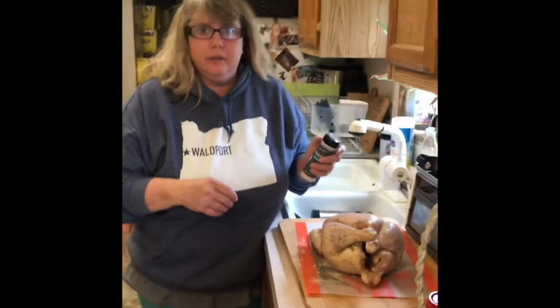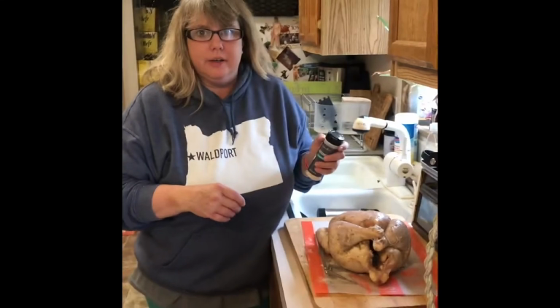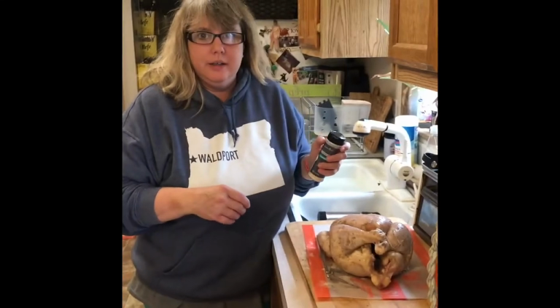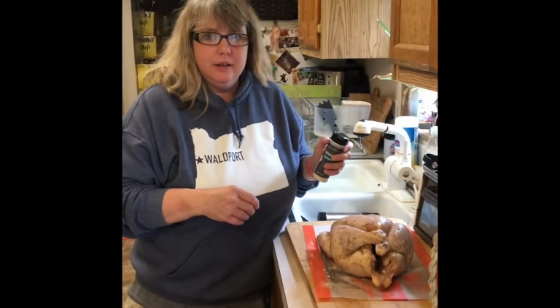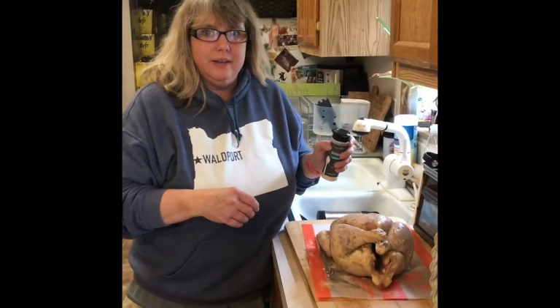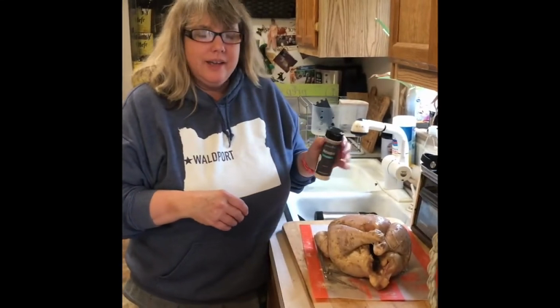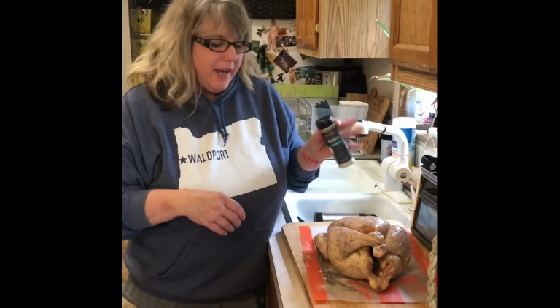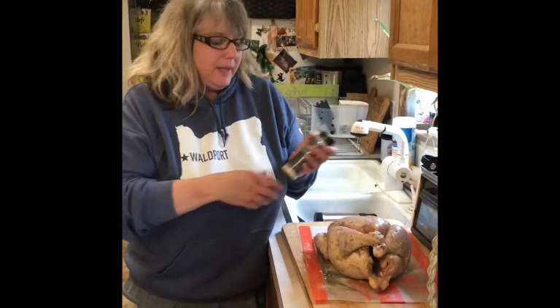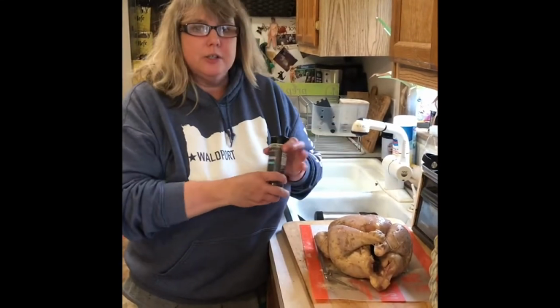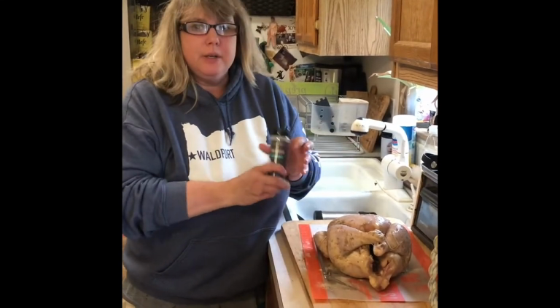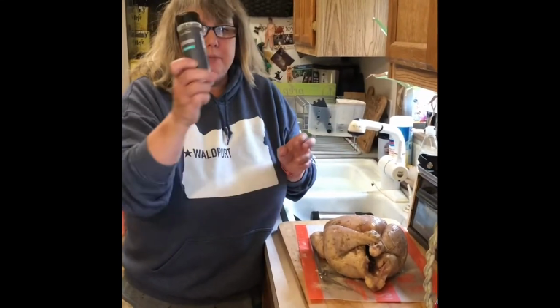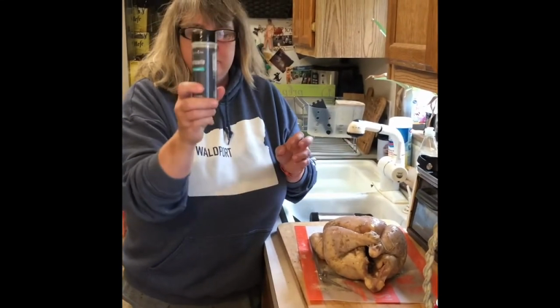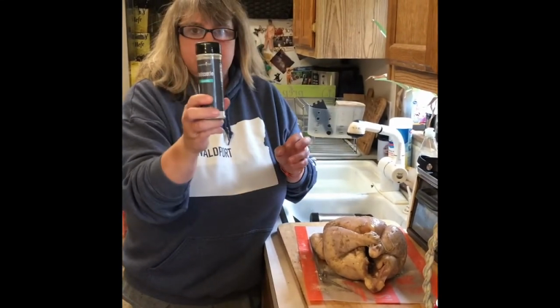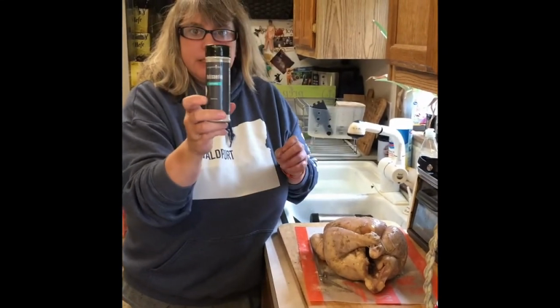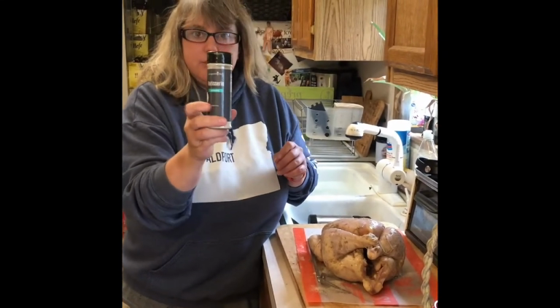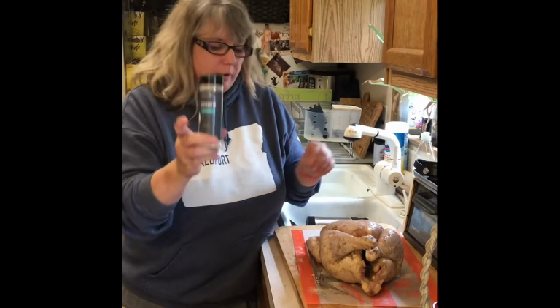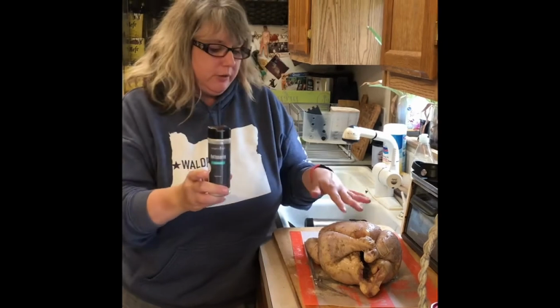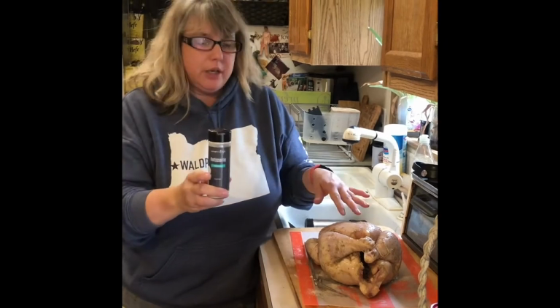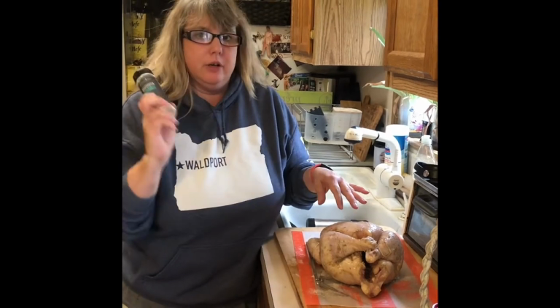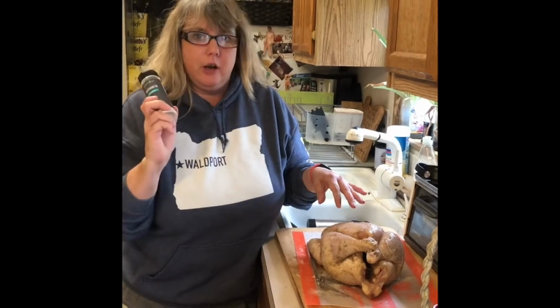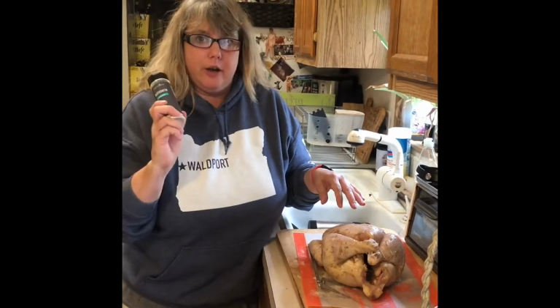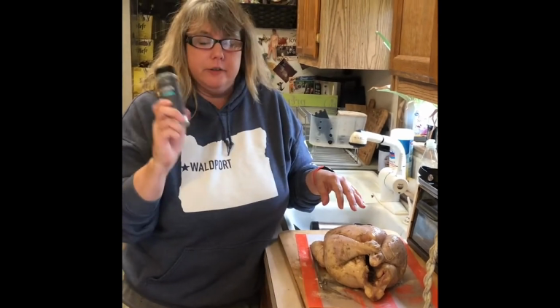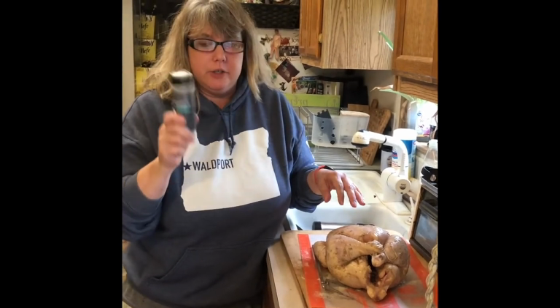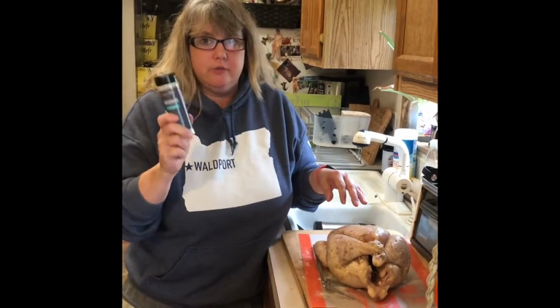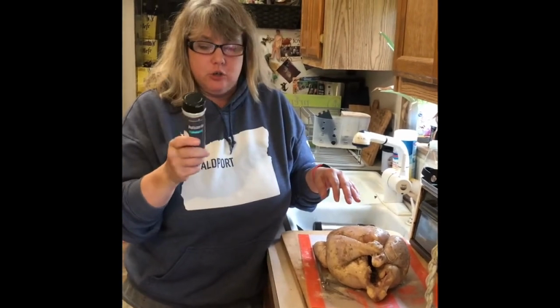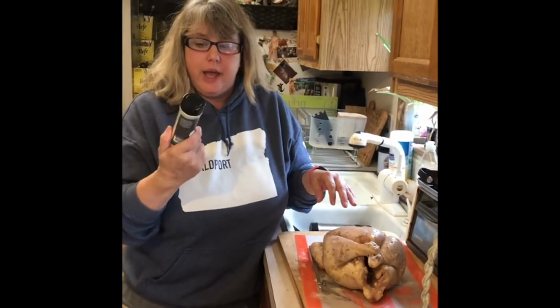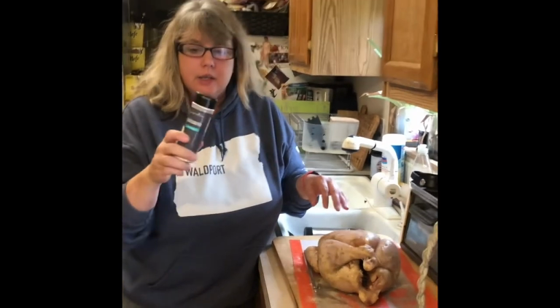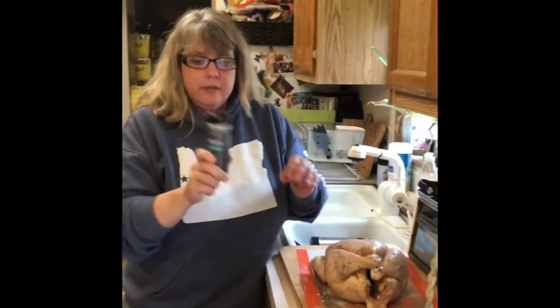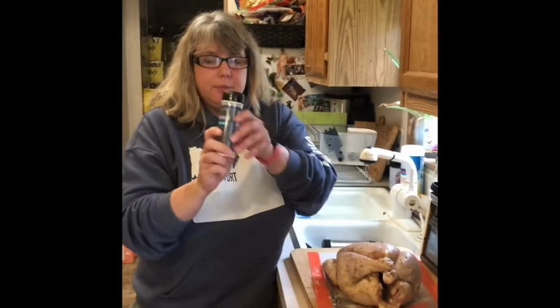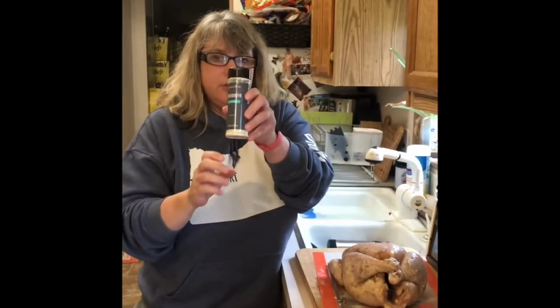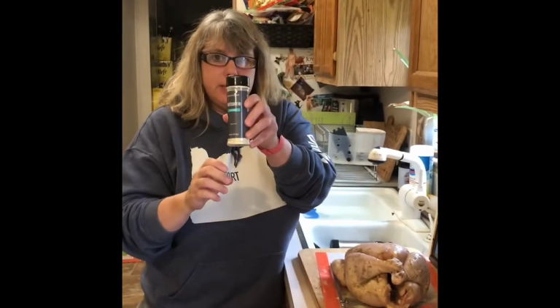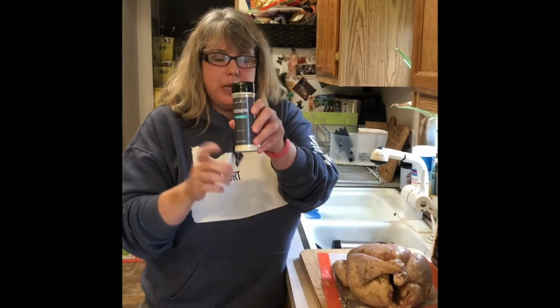Hey everybody, I'm going to demo the rotisserie seasoning for a rotisserie chicken. We're going to do it in the air fryer on the rotisserie feature. This is a brand new seasoning that just came out for spring and summer 2021.